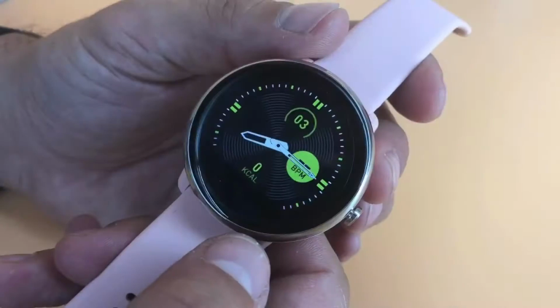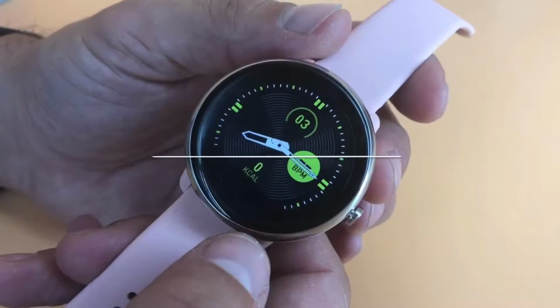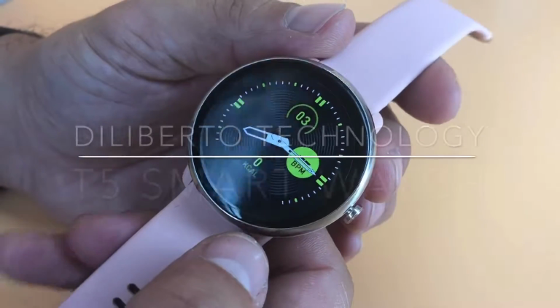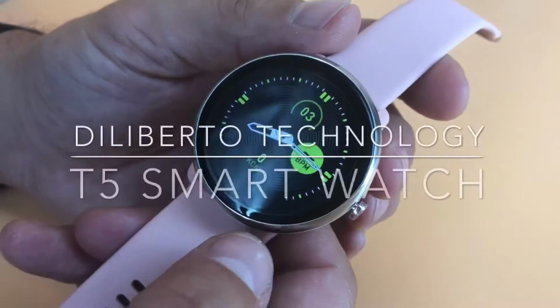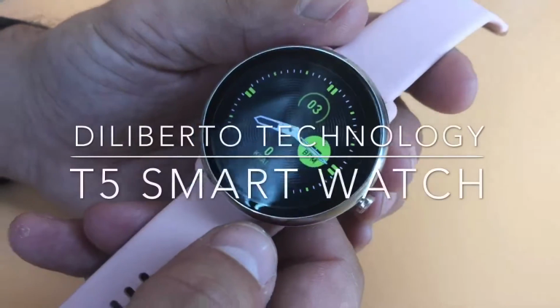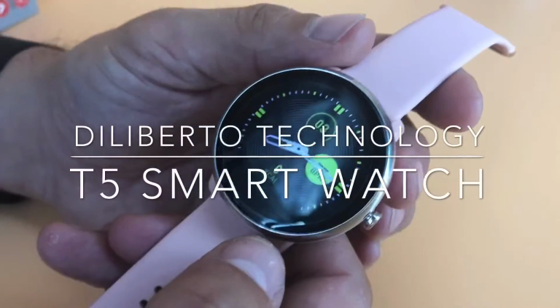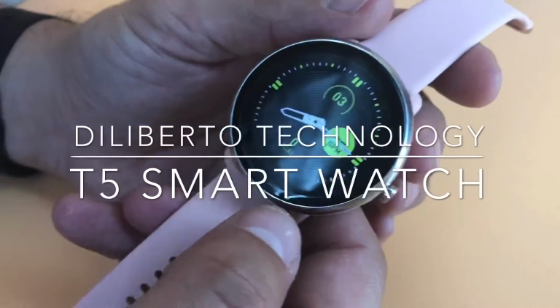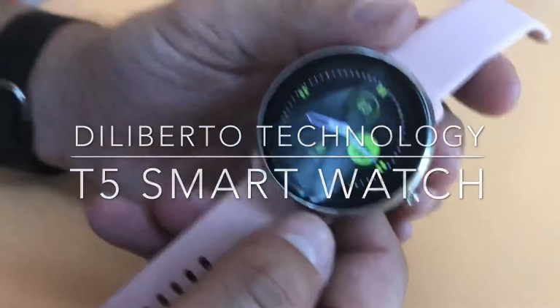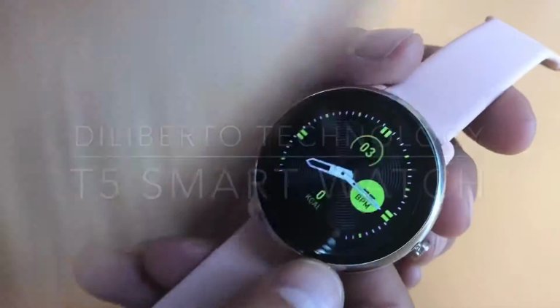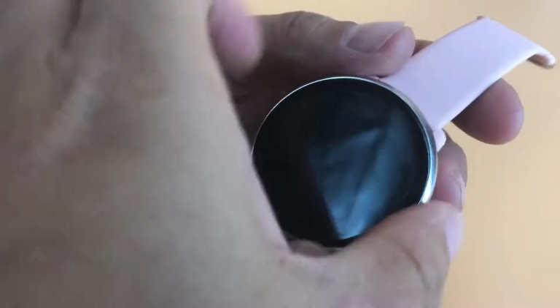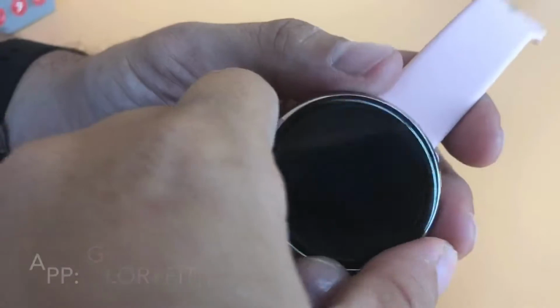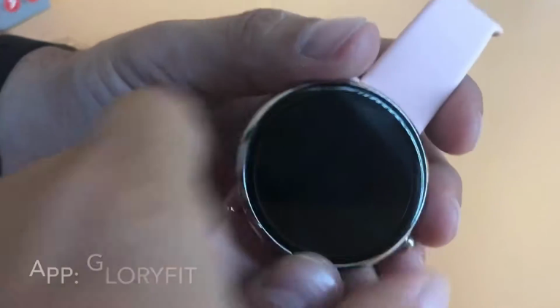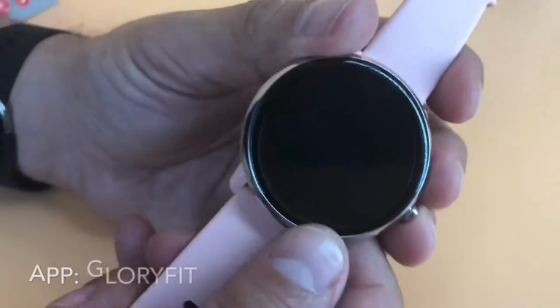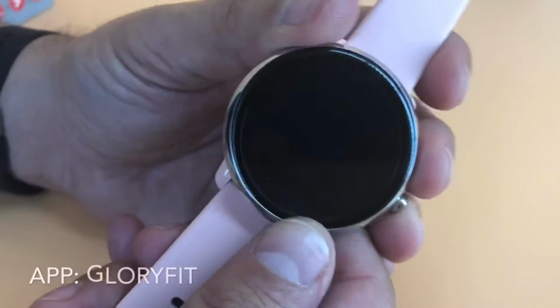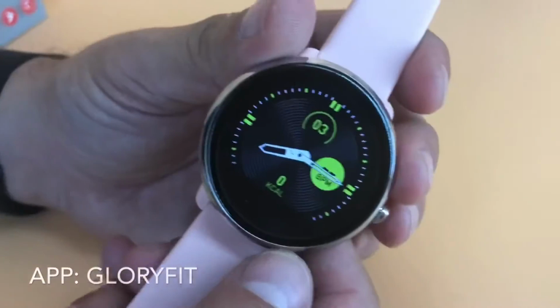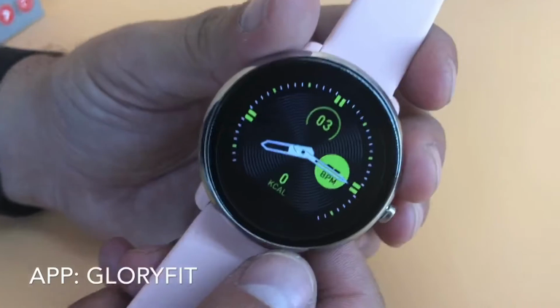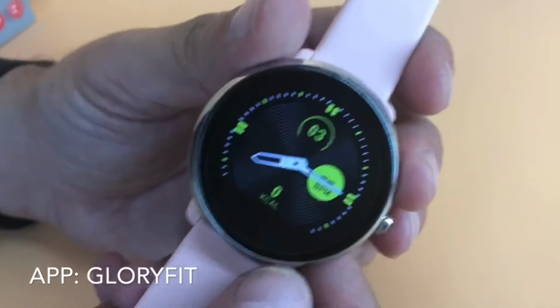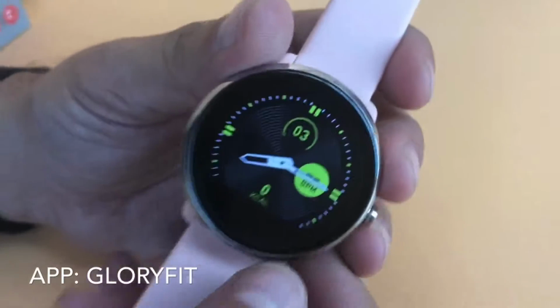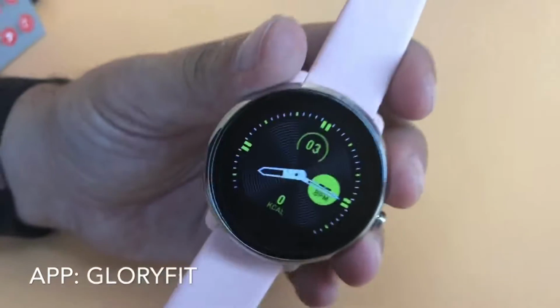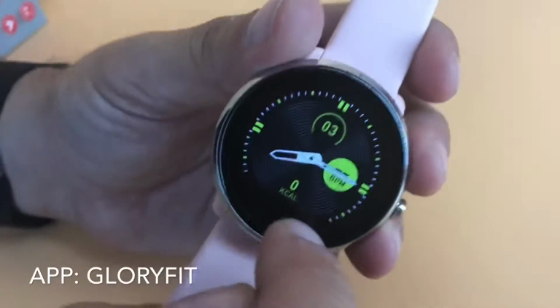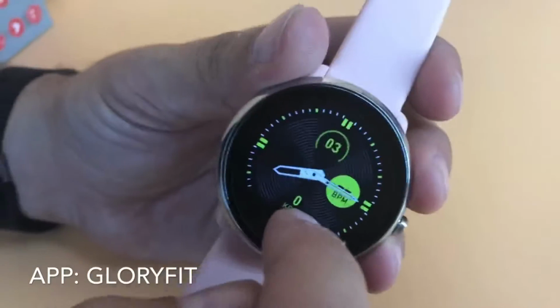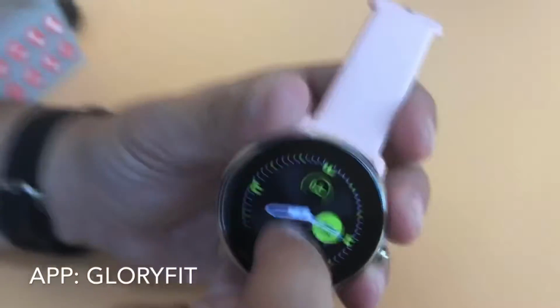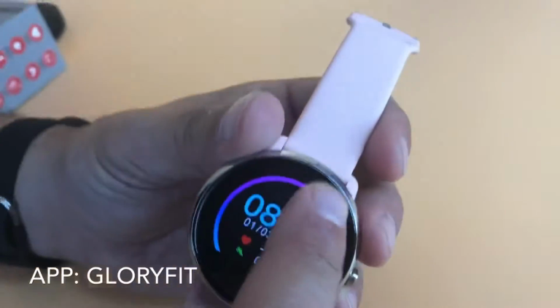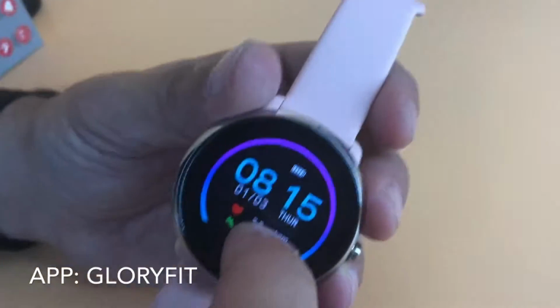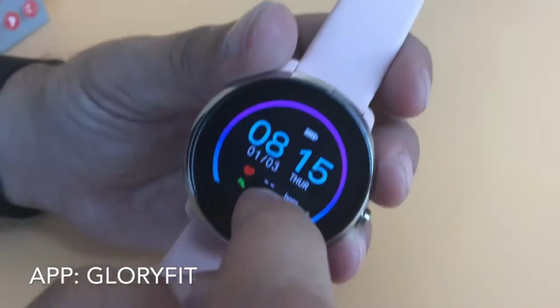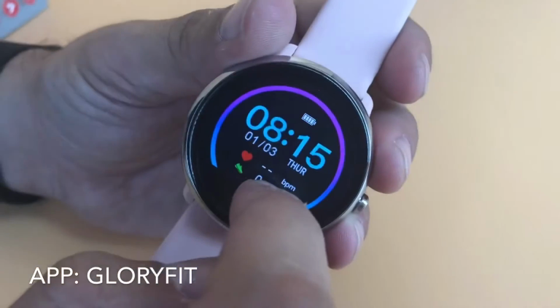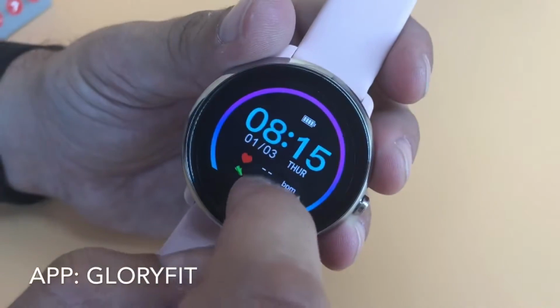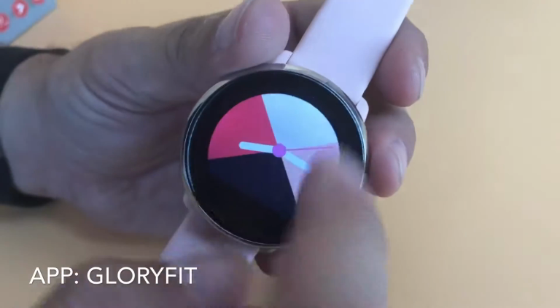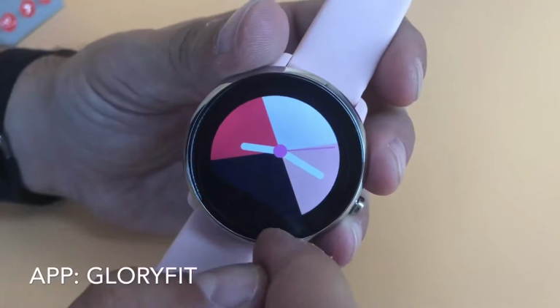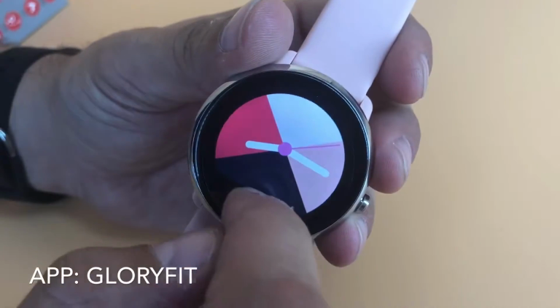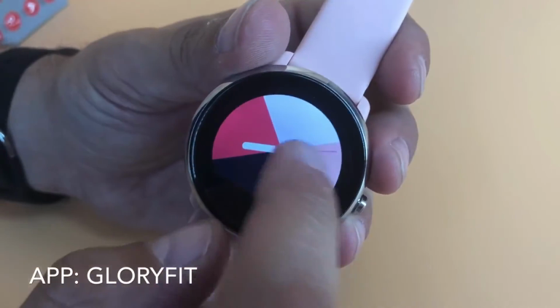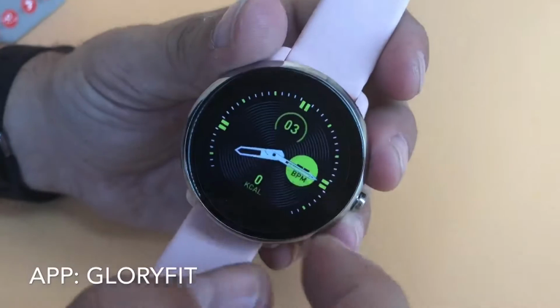Hey, Deliberto Technology here, introducing the new T5 Smart Watch and Fitness Tracker. You can see here there's a couple of different faces that you can scroll through — a detailed face and a really nice plain face.